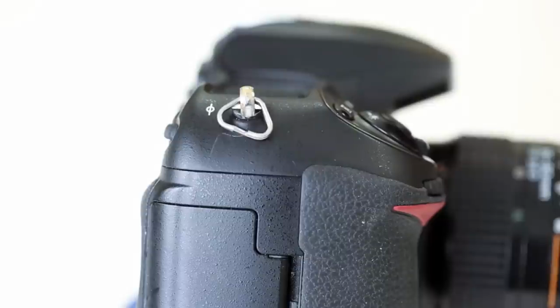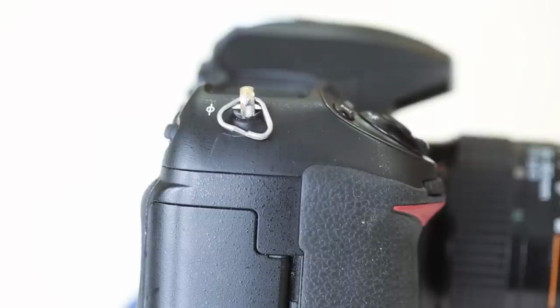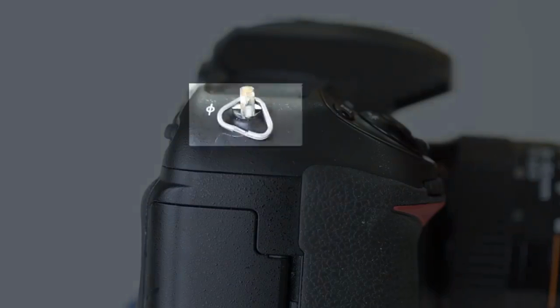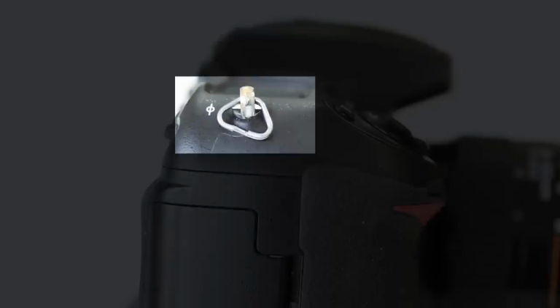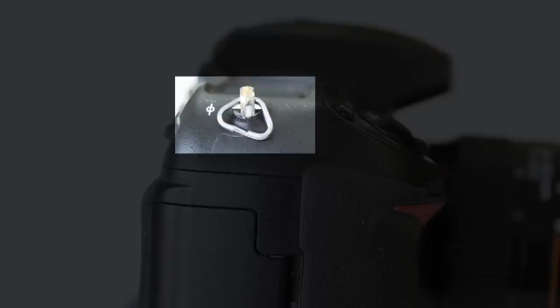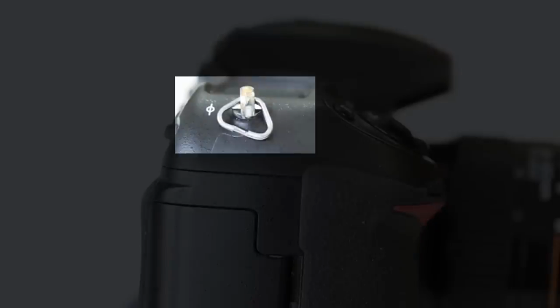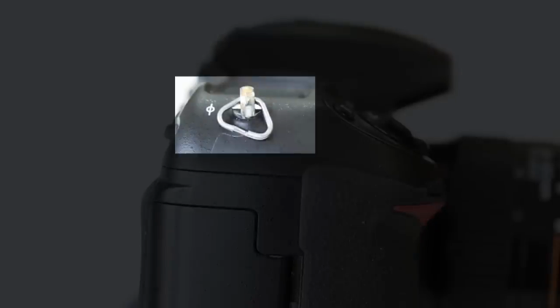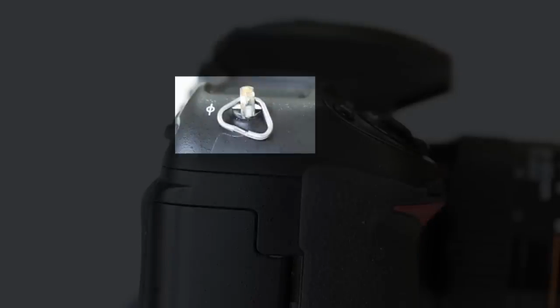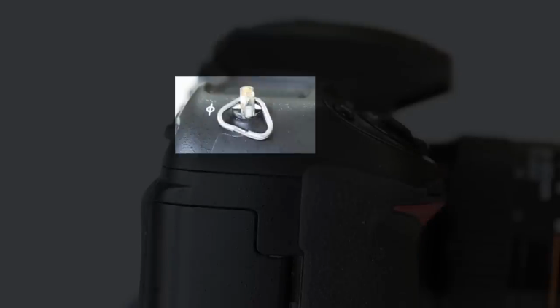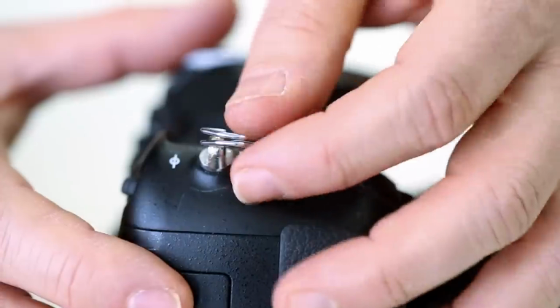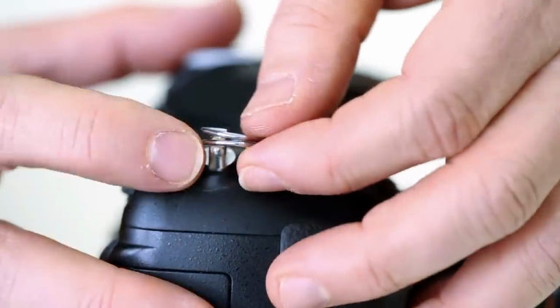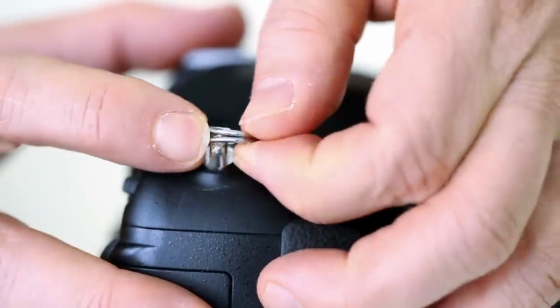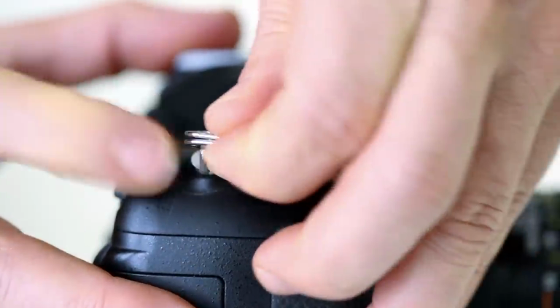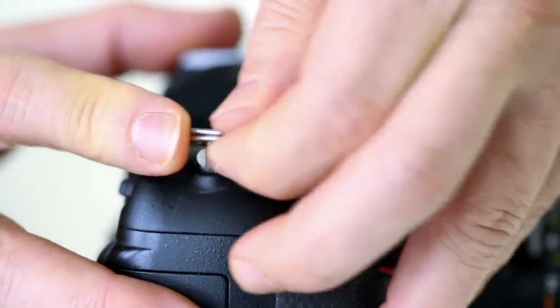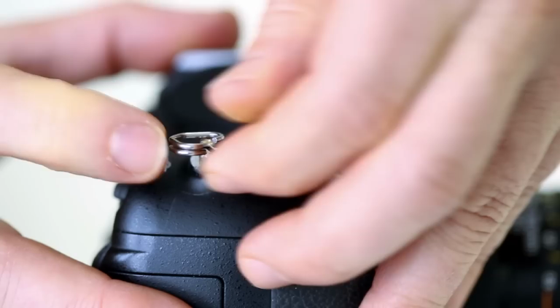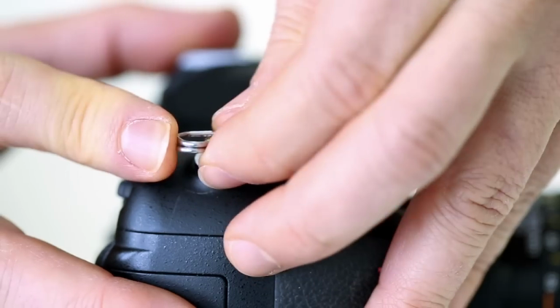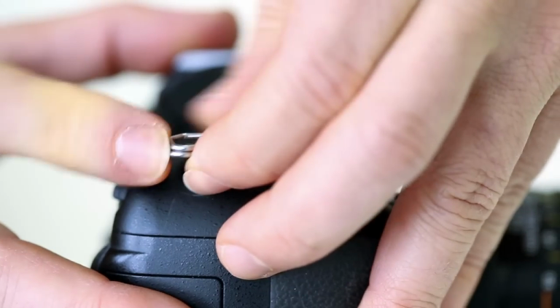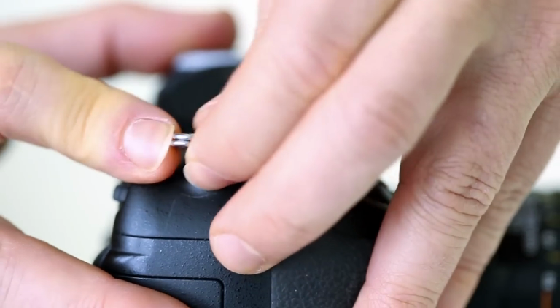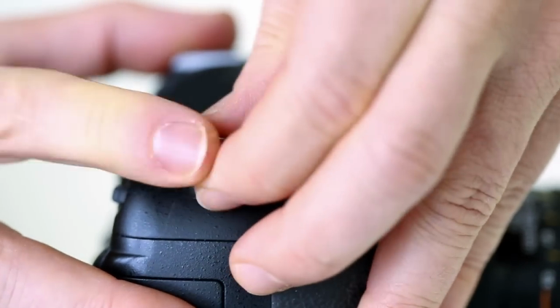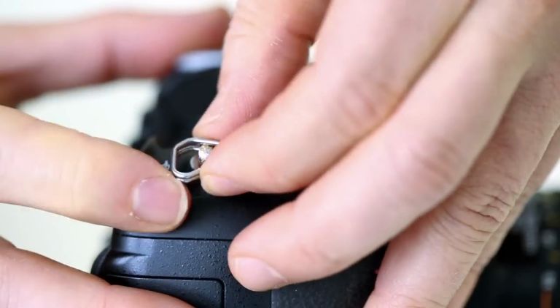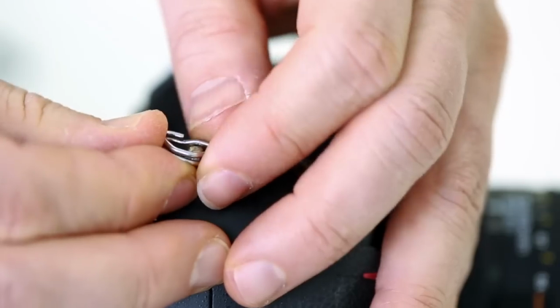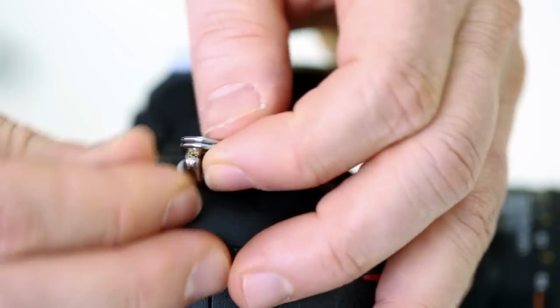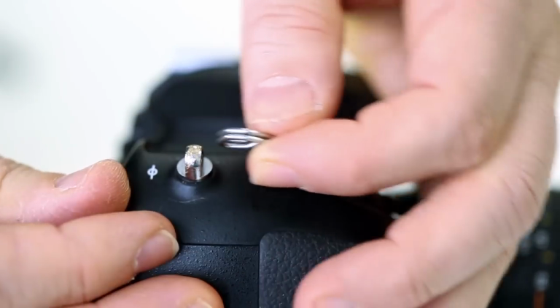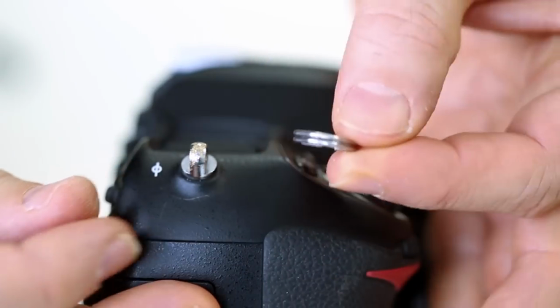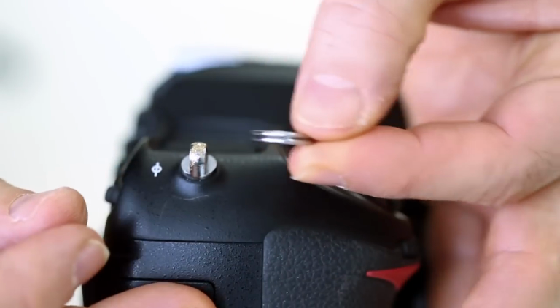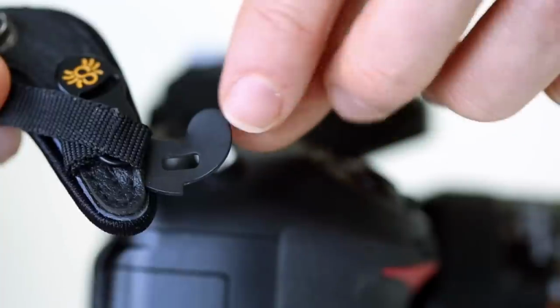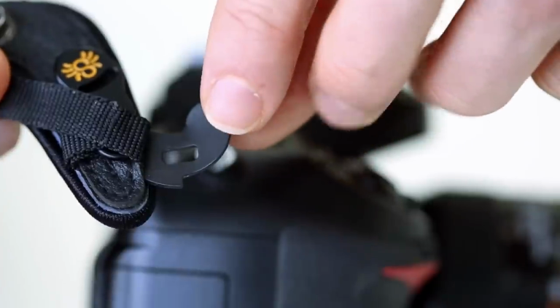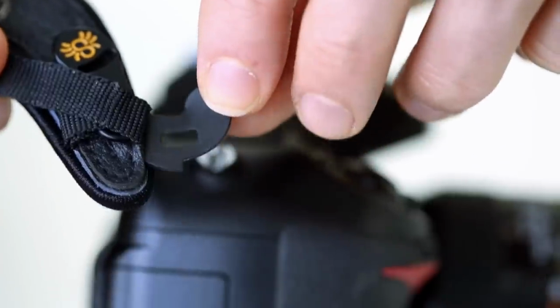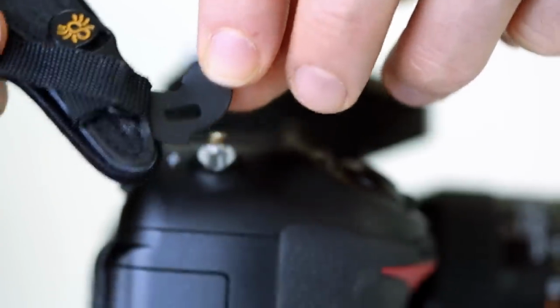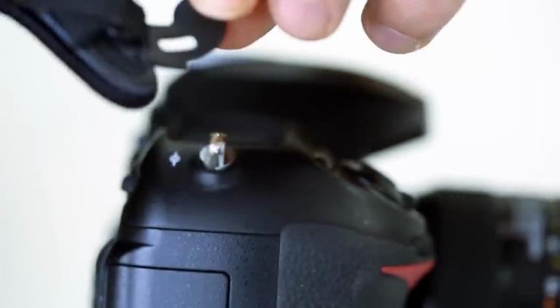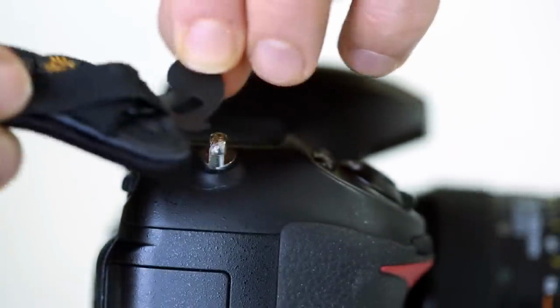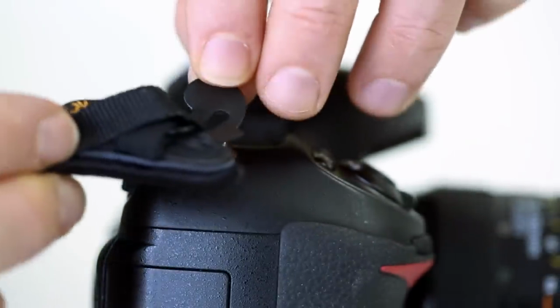If your camera has an eyelet connection, follow these steps. First, remove the eyelet — using a butter knife can help, but be careful. Place the eyelet slot directly onto the camera bracket.